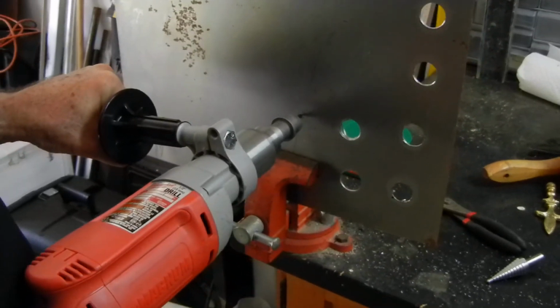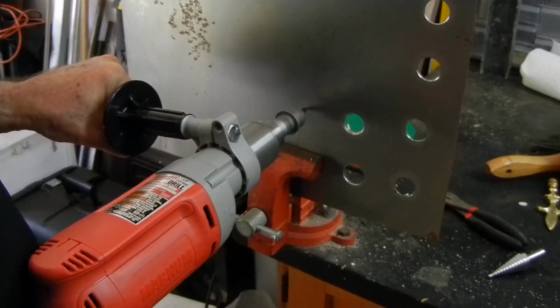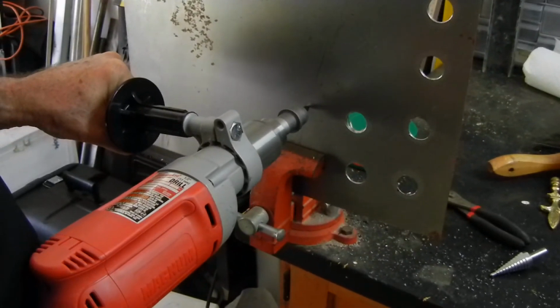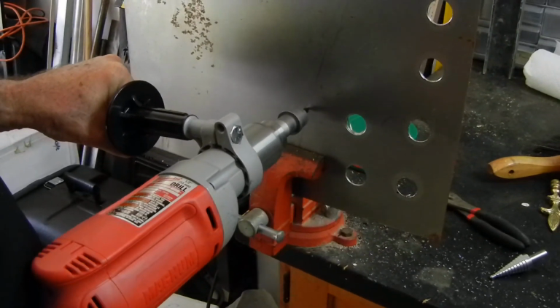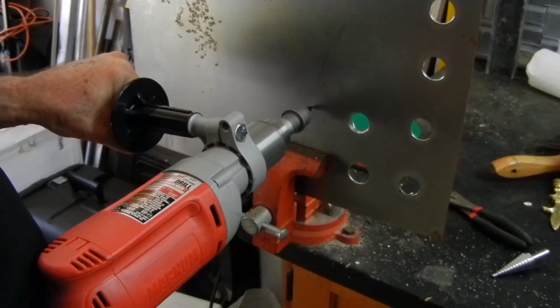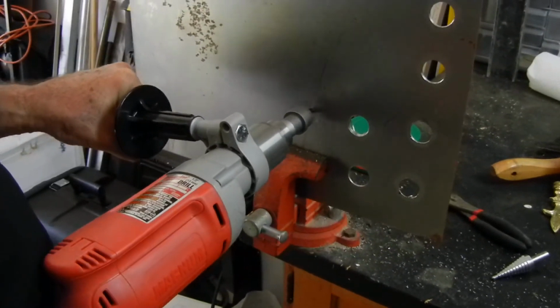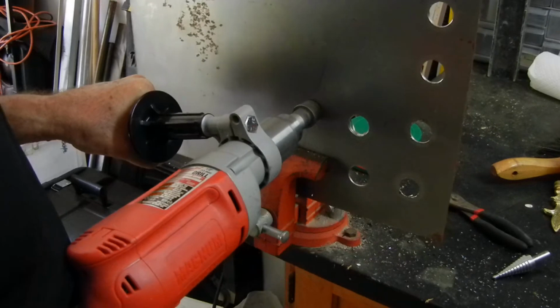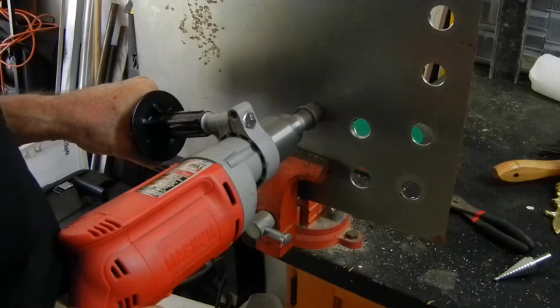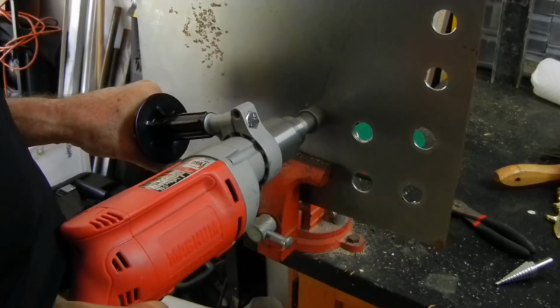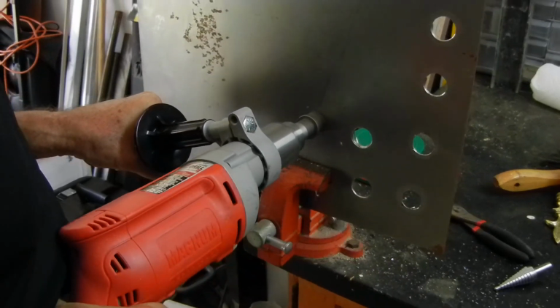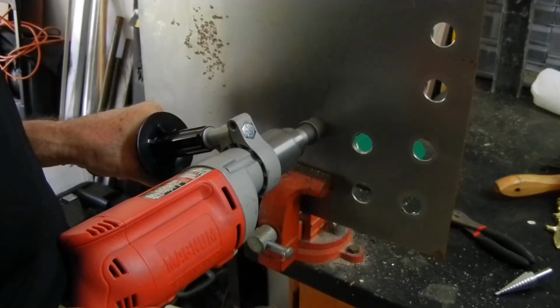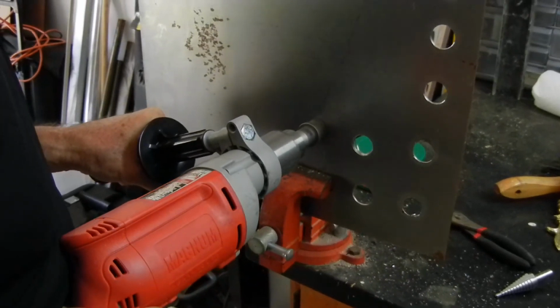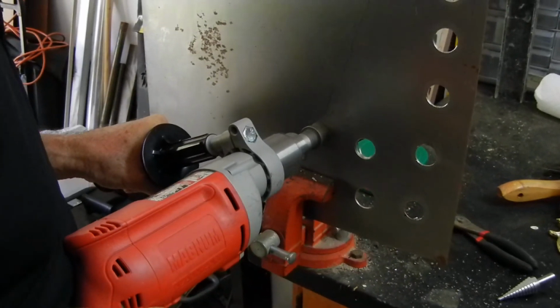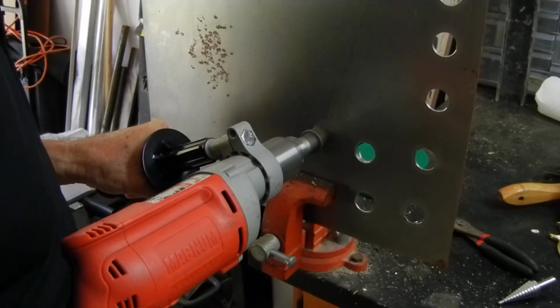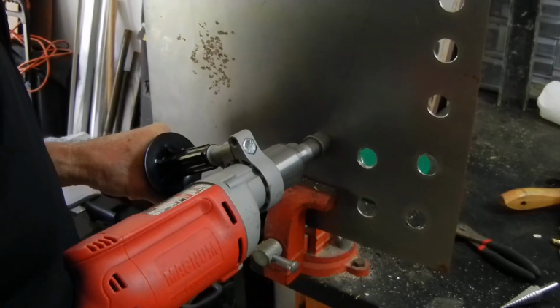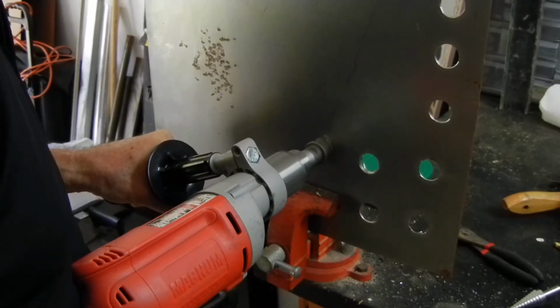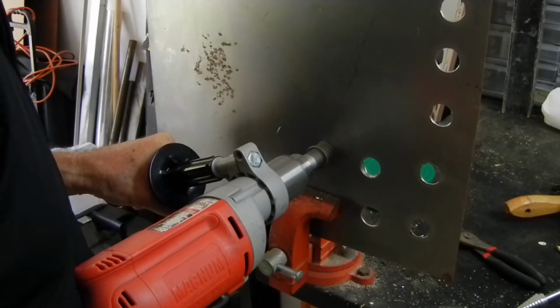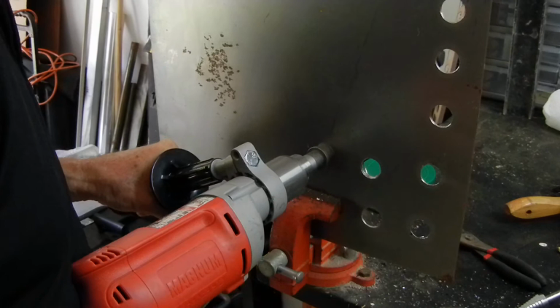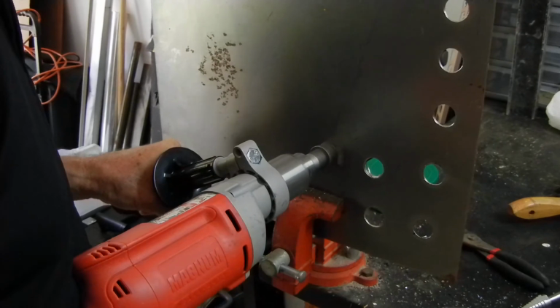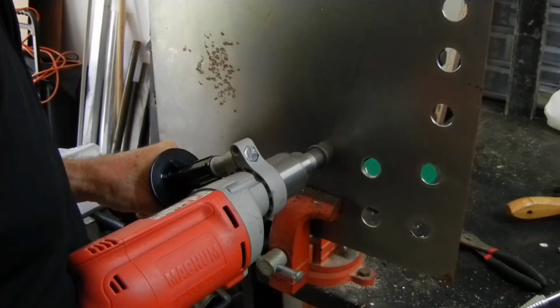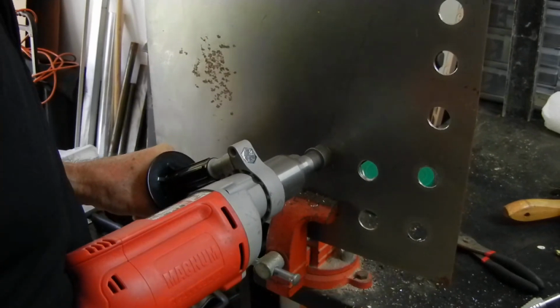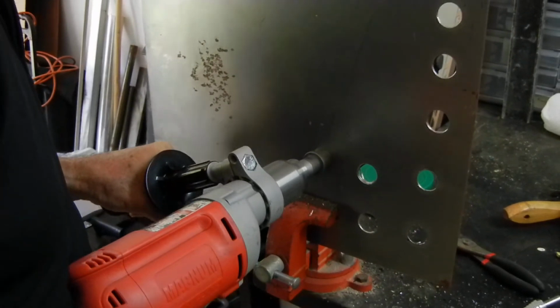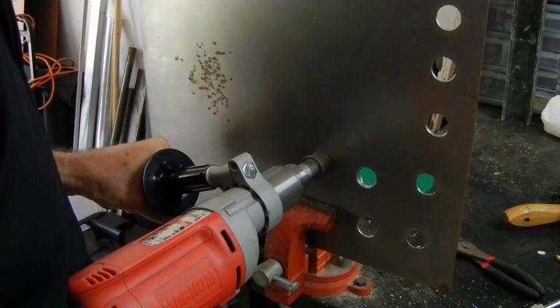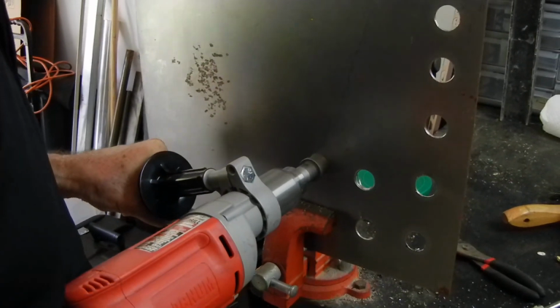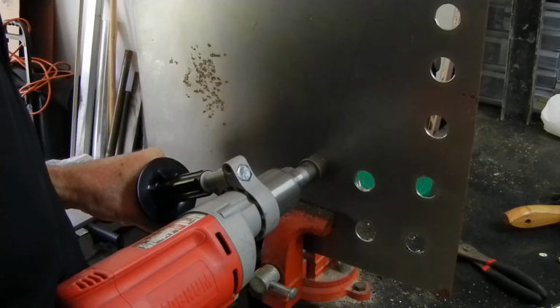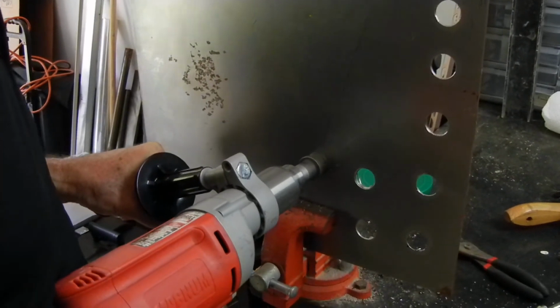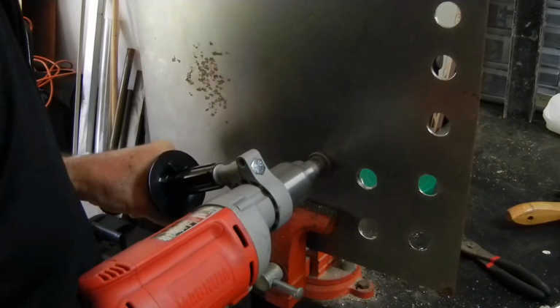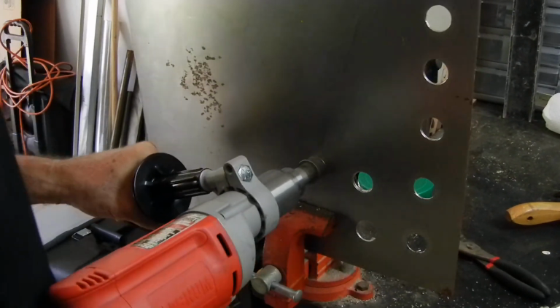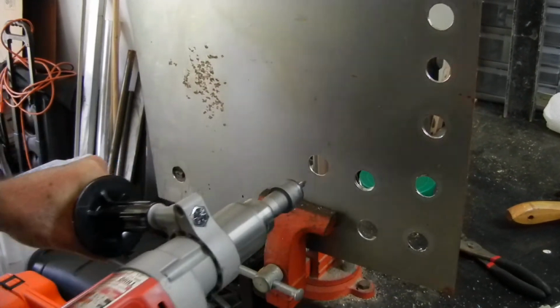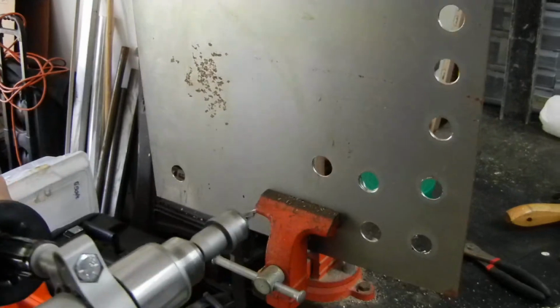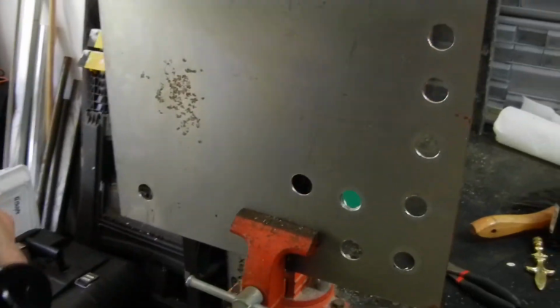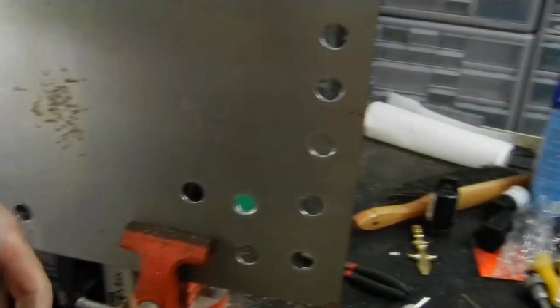It starts off with a pilot point that goes in immediately. You're already into the material, and your hole is finished.